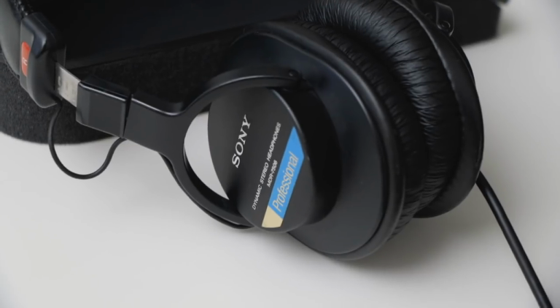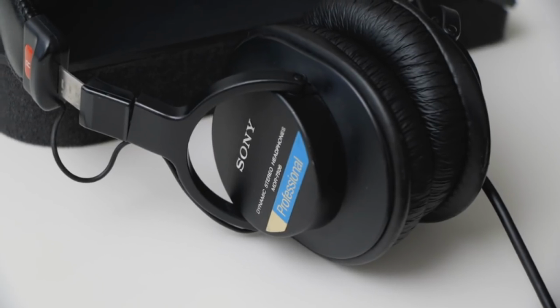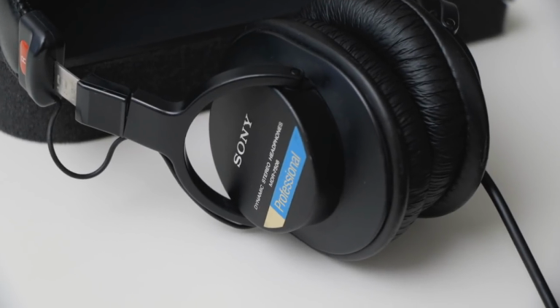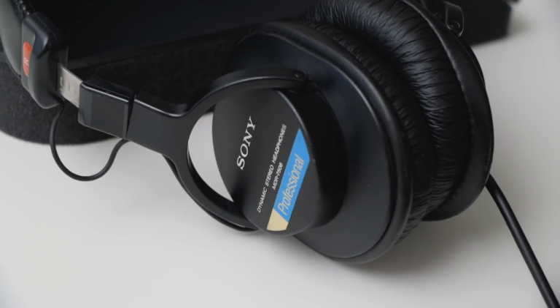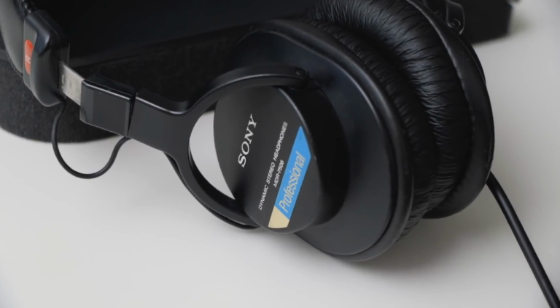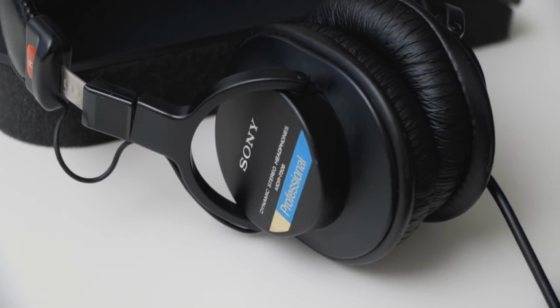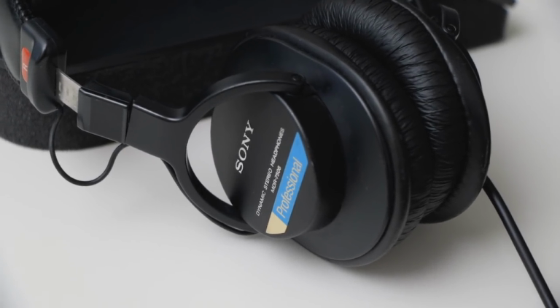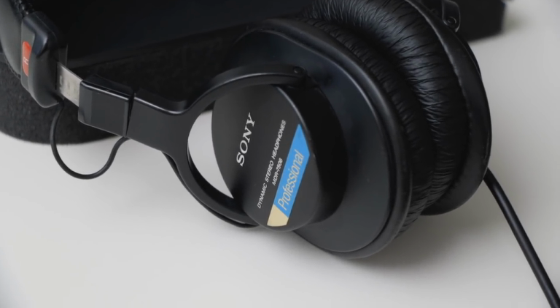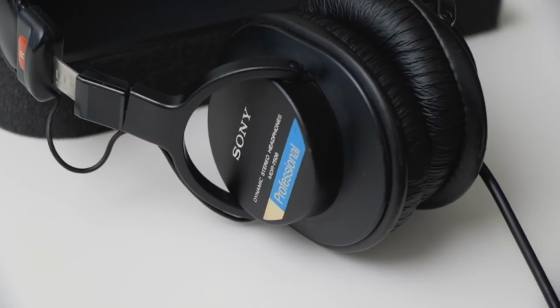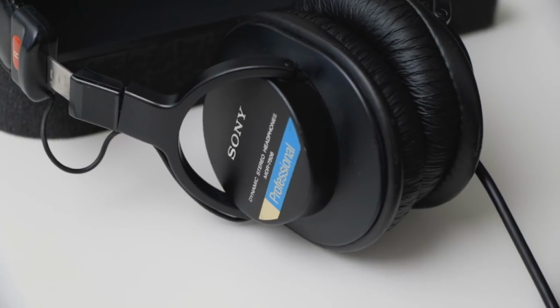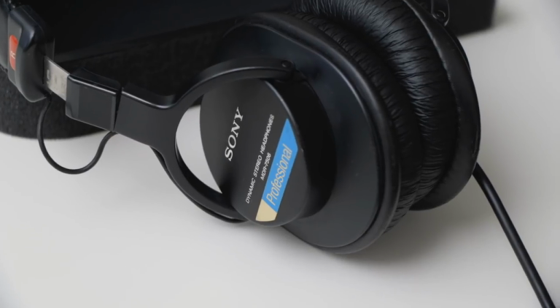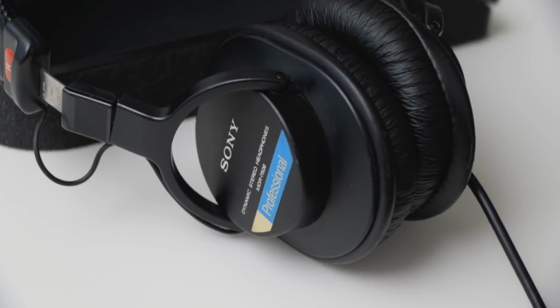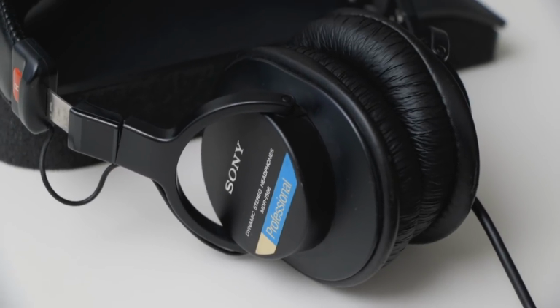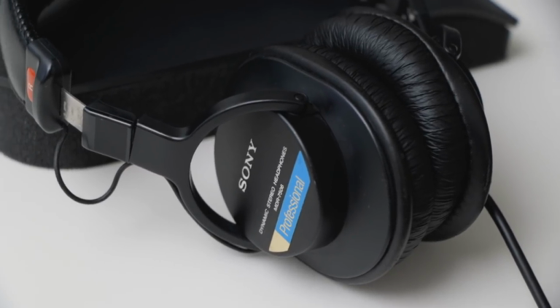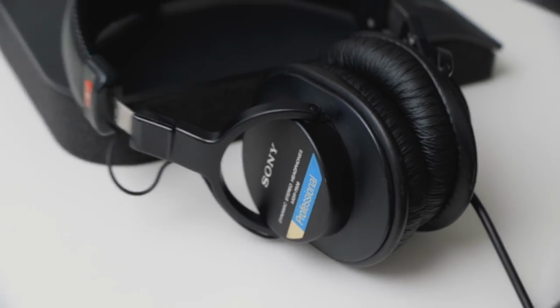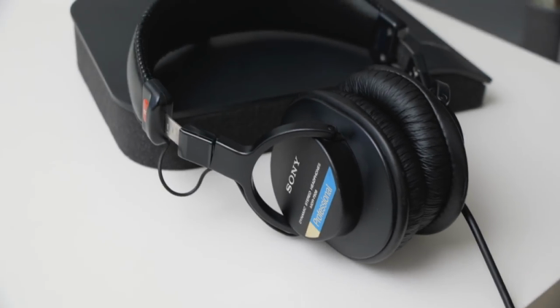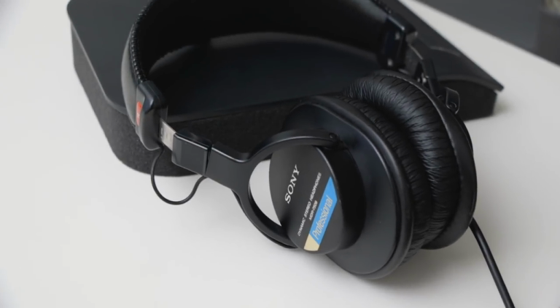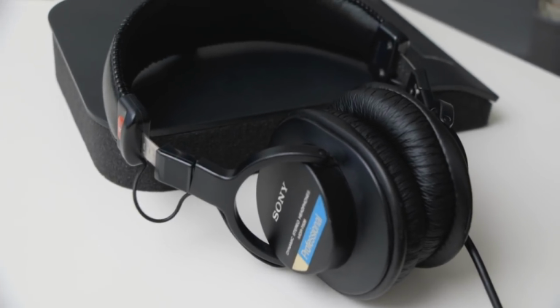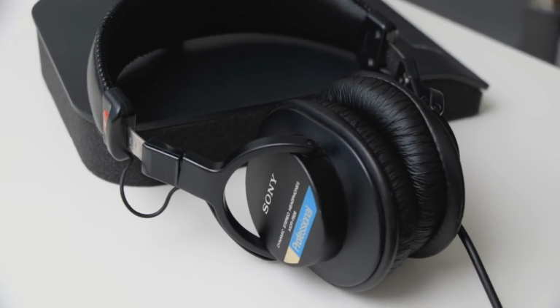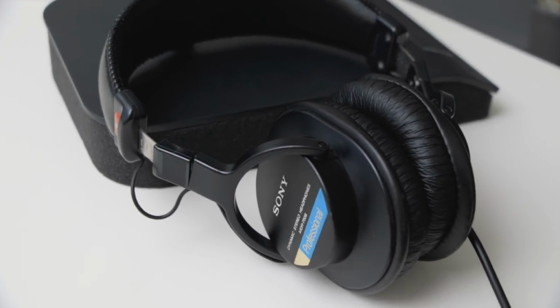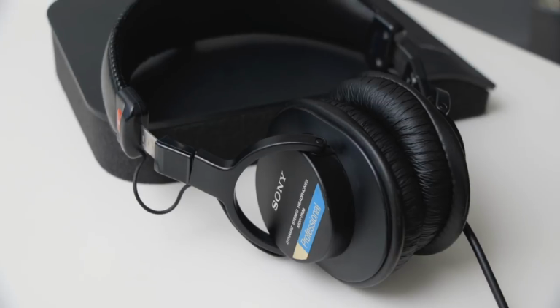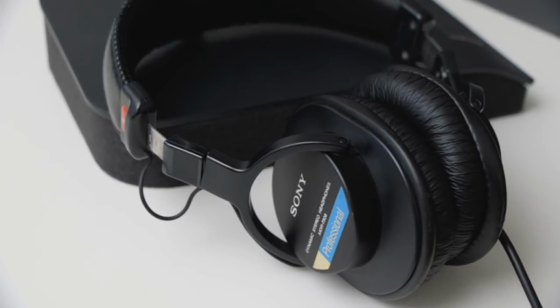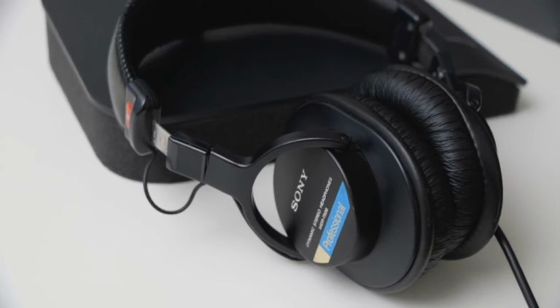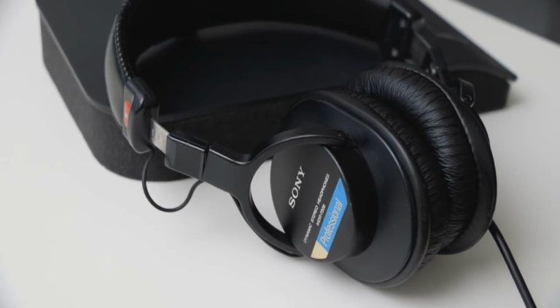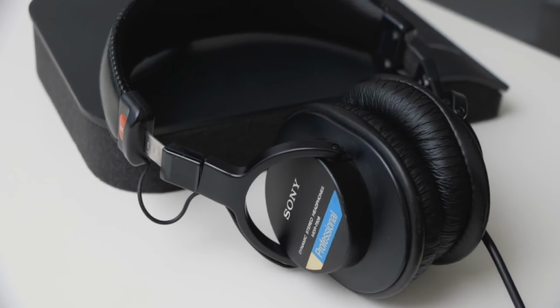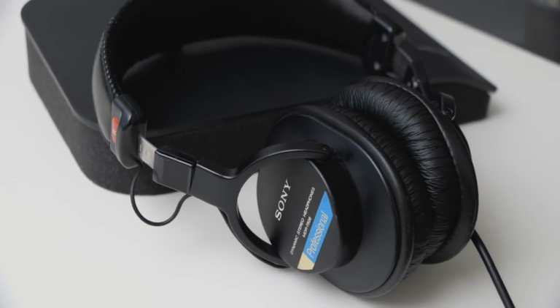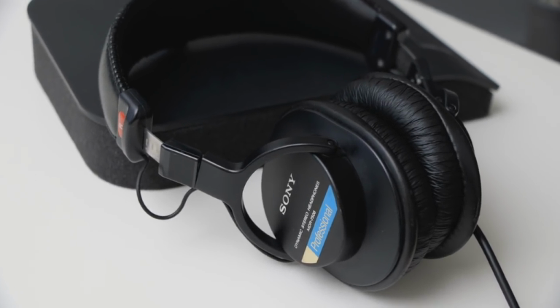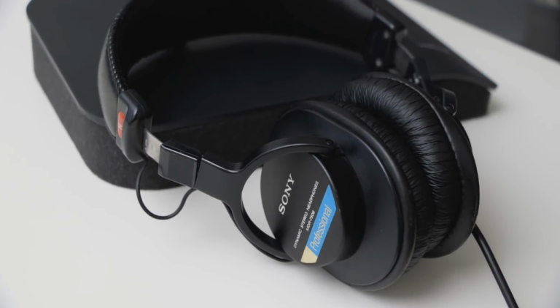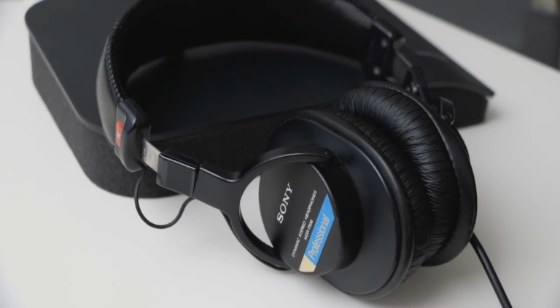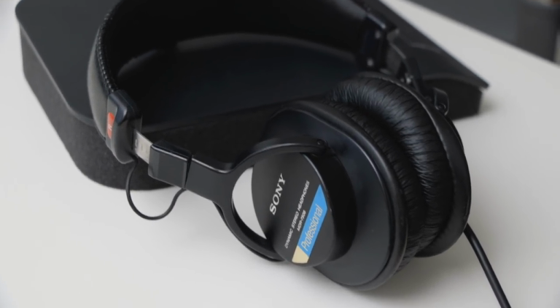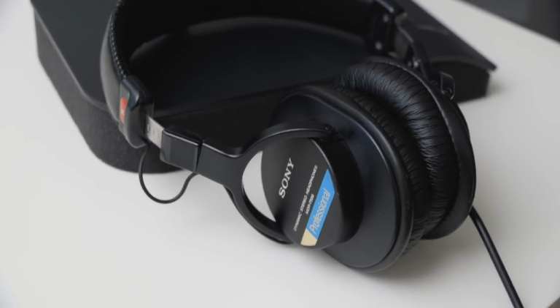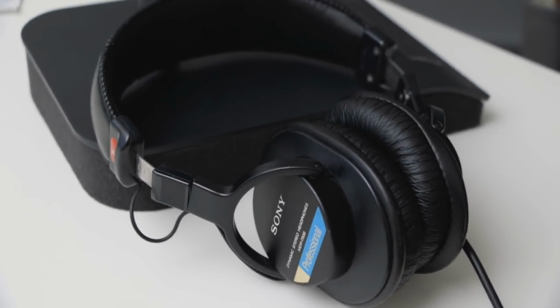Finally, another very industry standard piece of gear — the Sony MDR-7506 headphones. I've had this pair for probably 10 years. They're just an amazing, flat, really great set of studio monitor headphones.